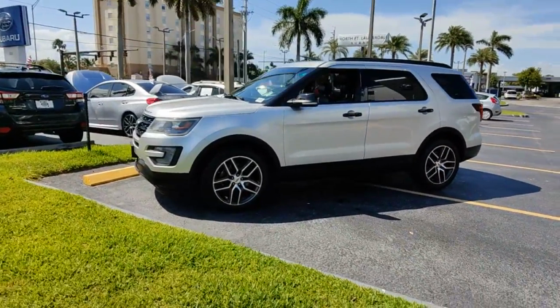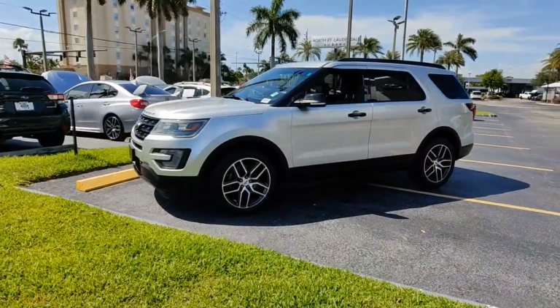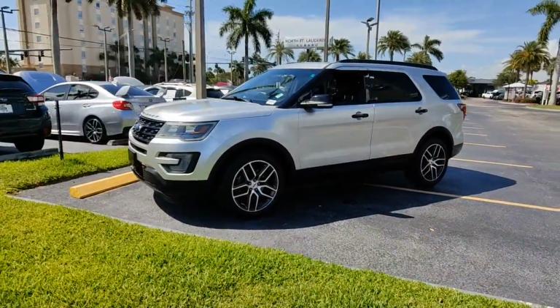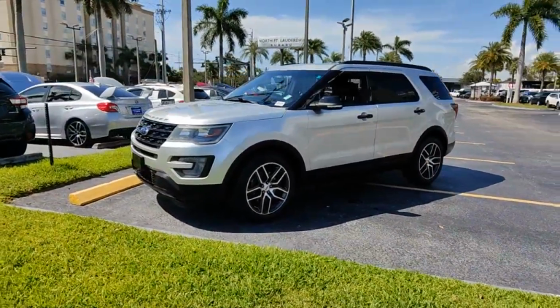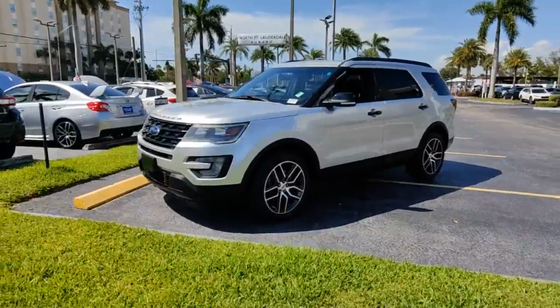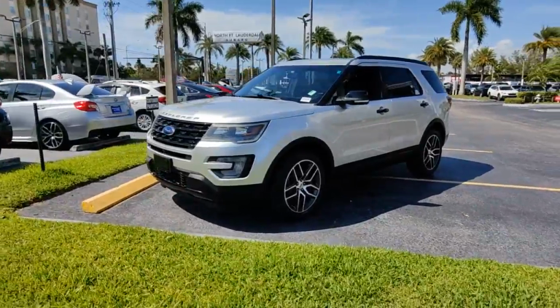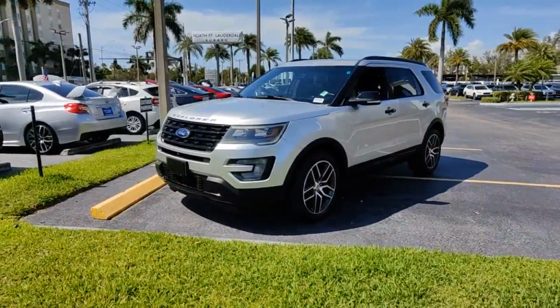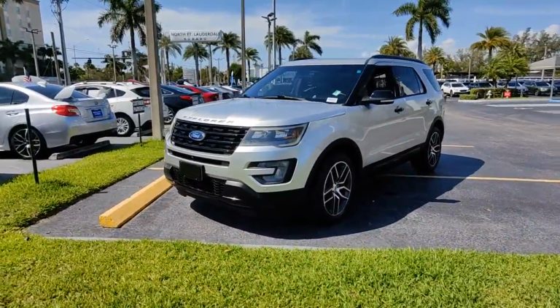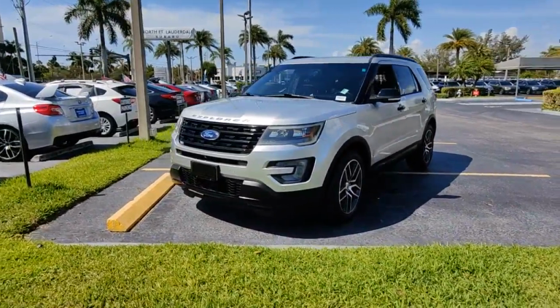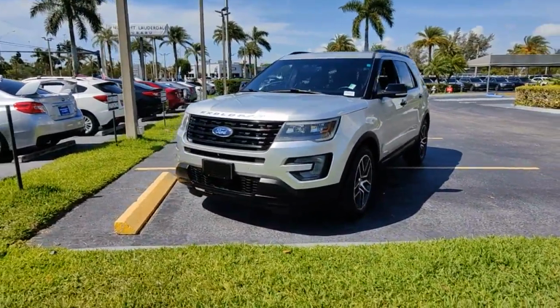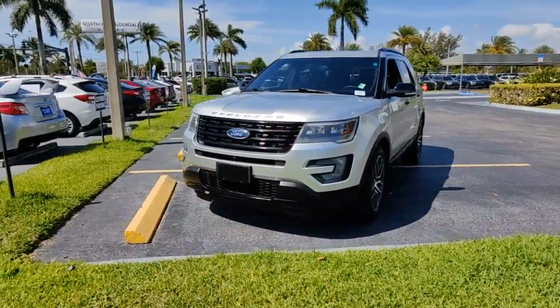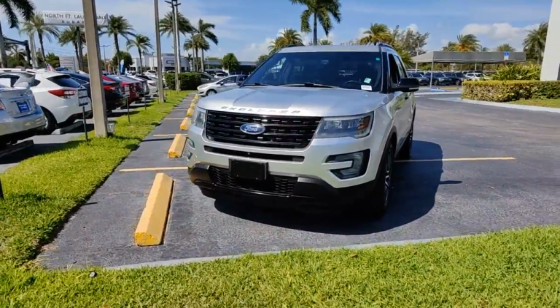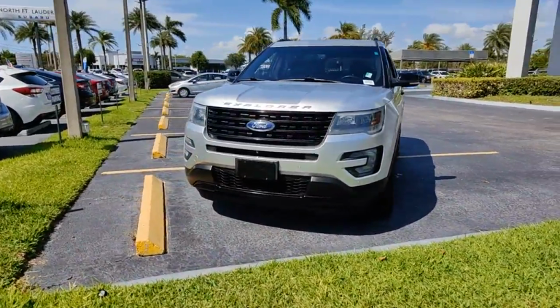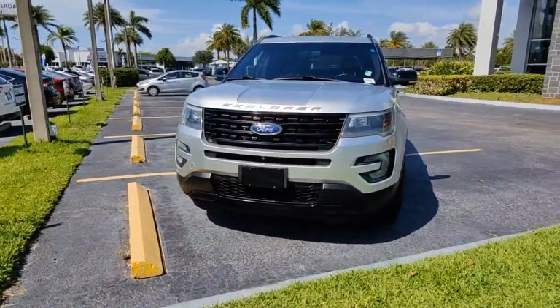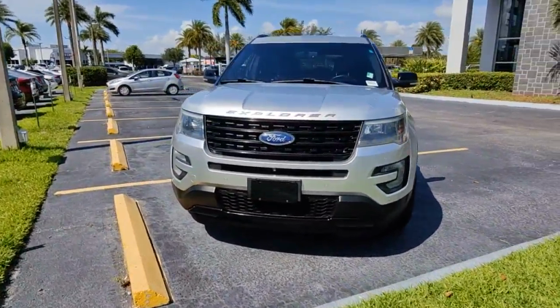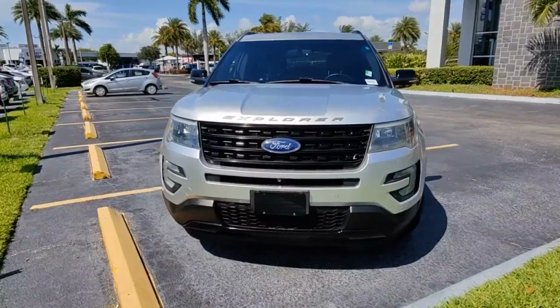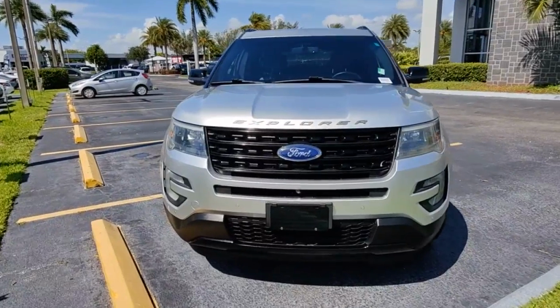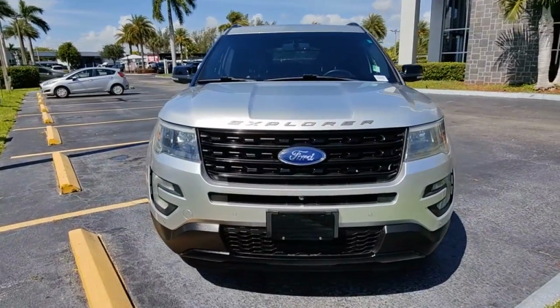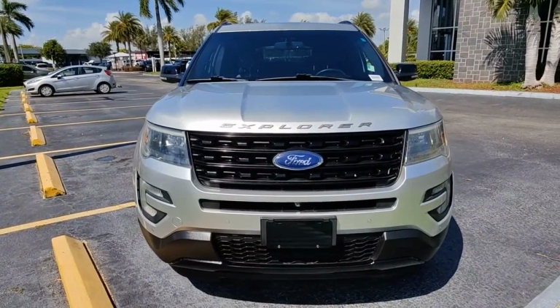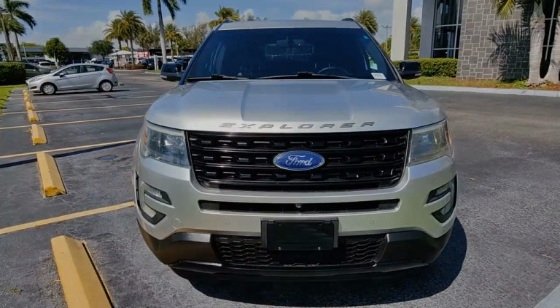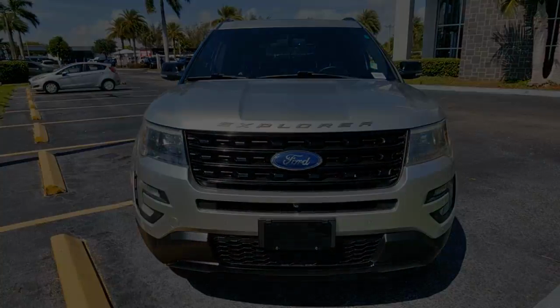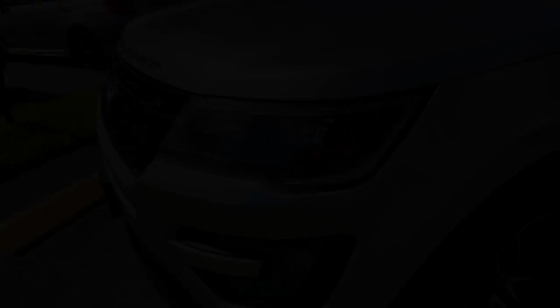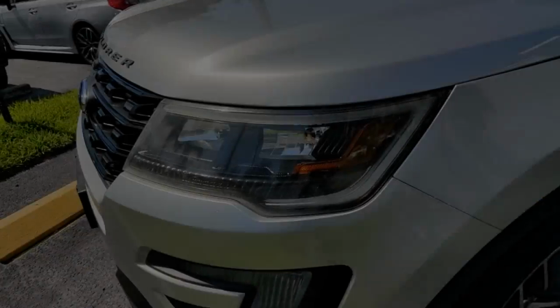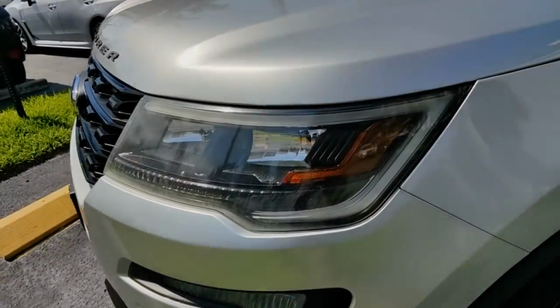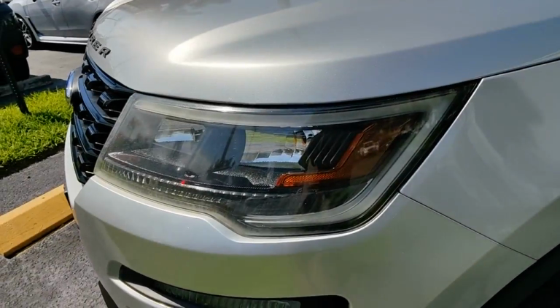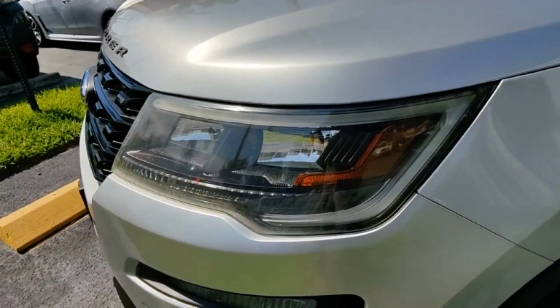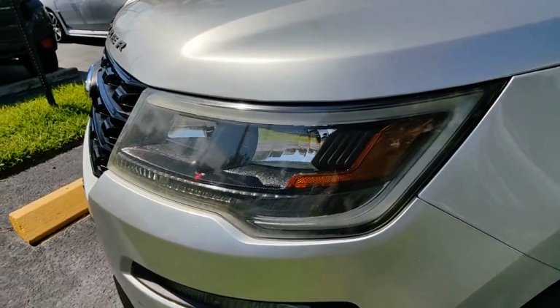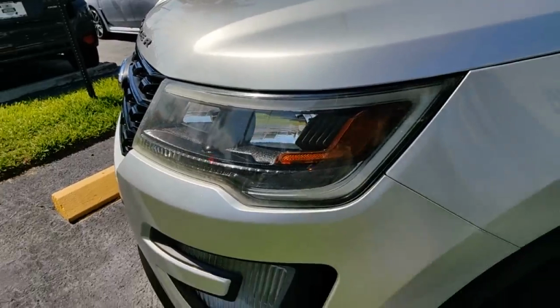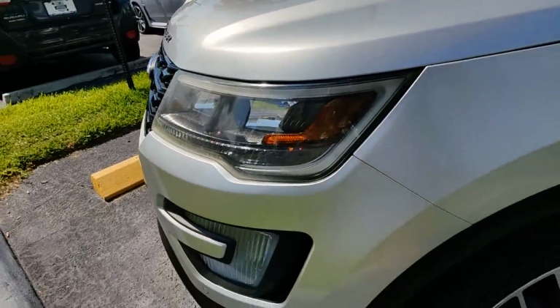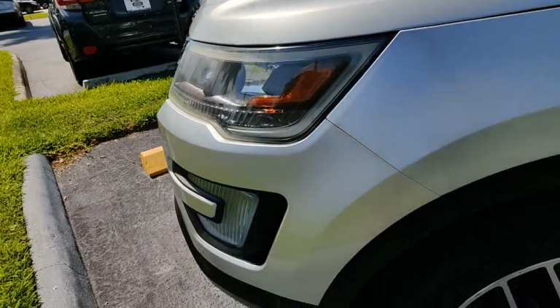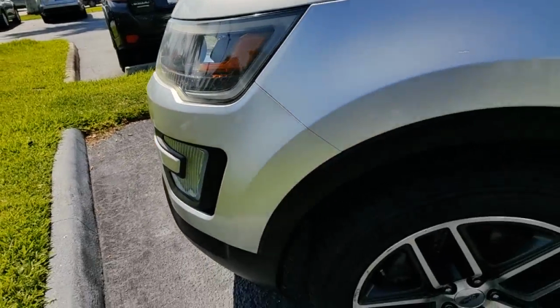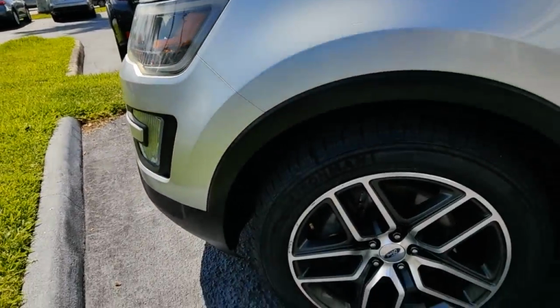Navigation system, hands-free liftgate, keyless entry, sun moonroof, fog lamps, blind spot monitor, electronic stability control, third row seat, intermittent wipers, universal garage door opener.